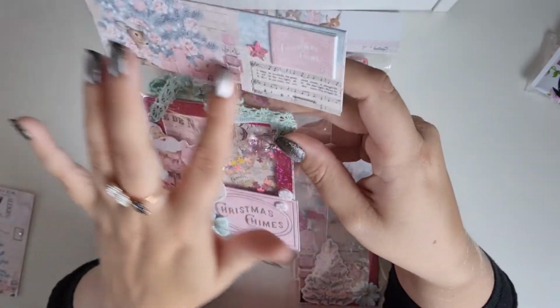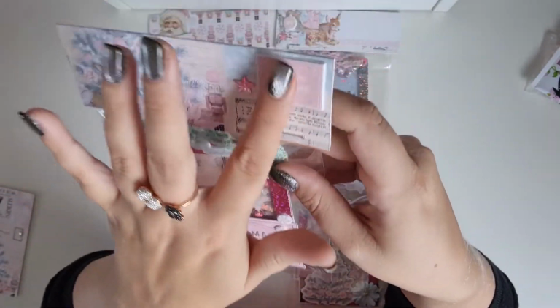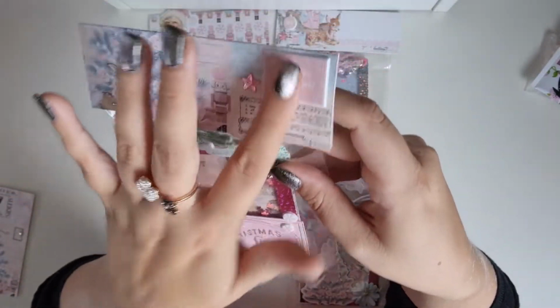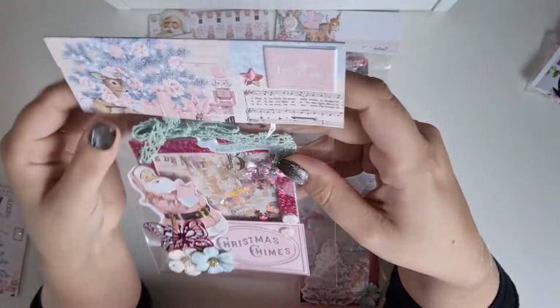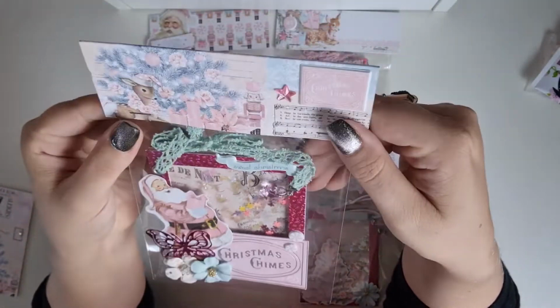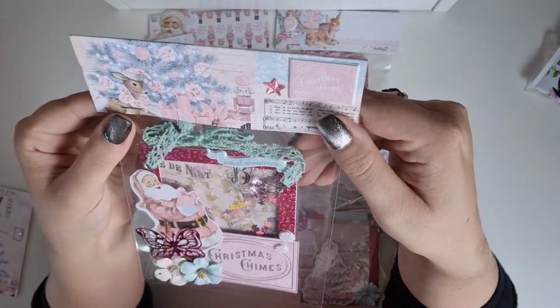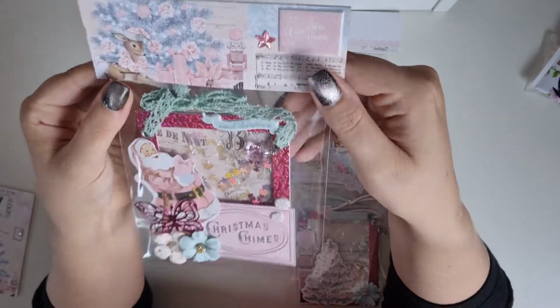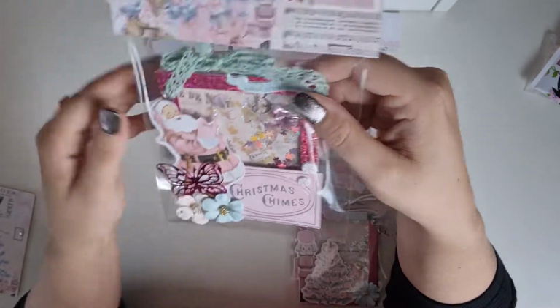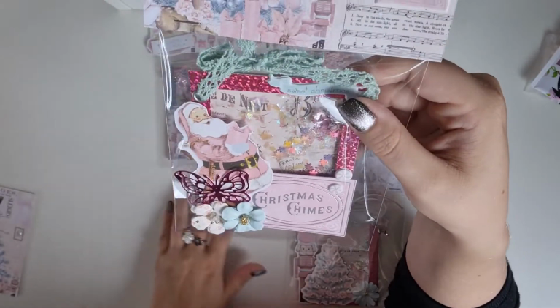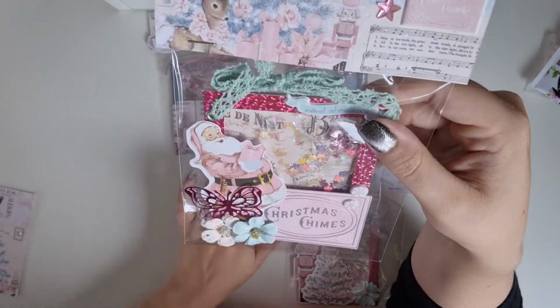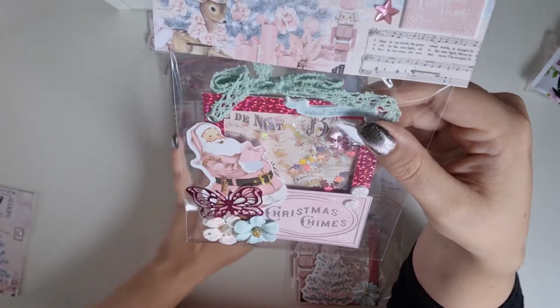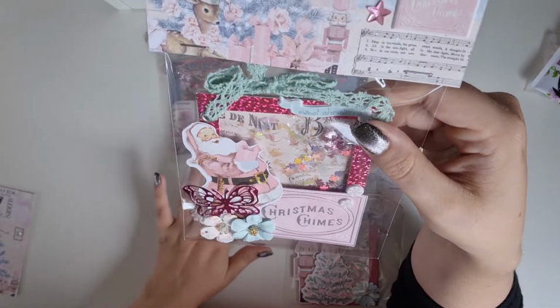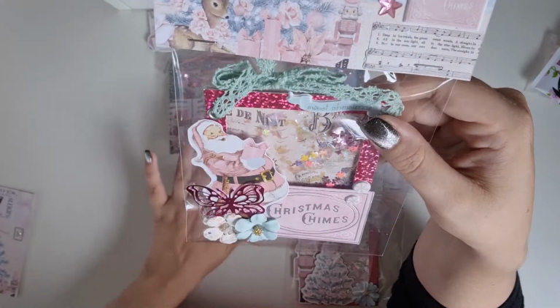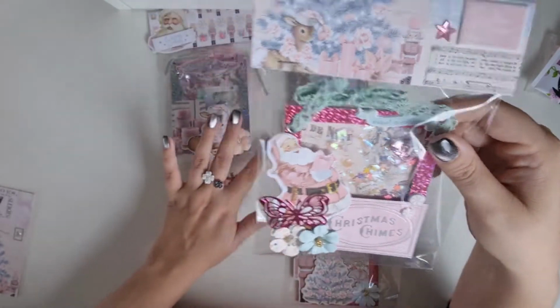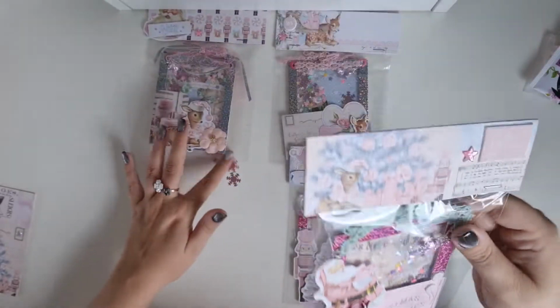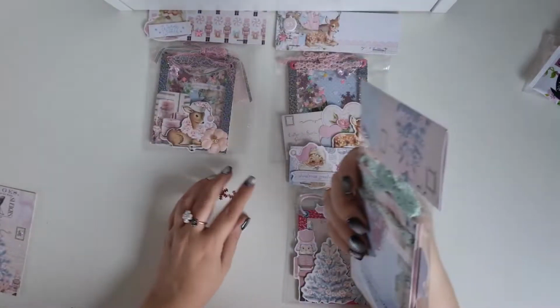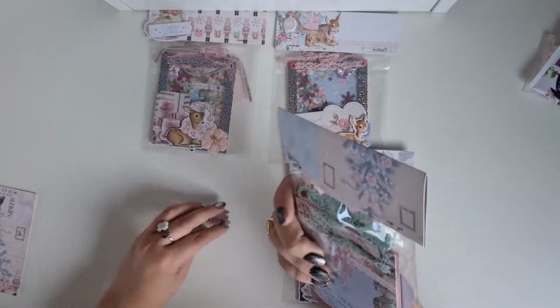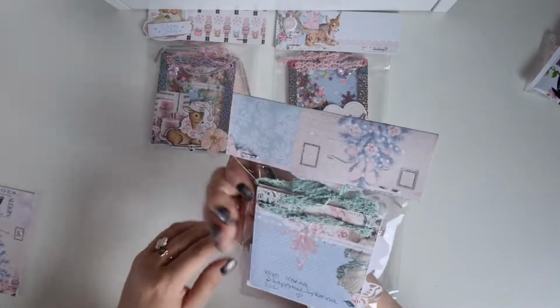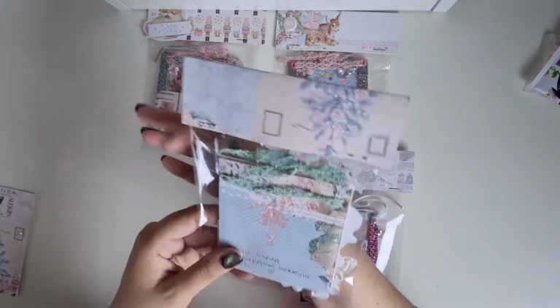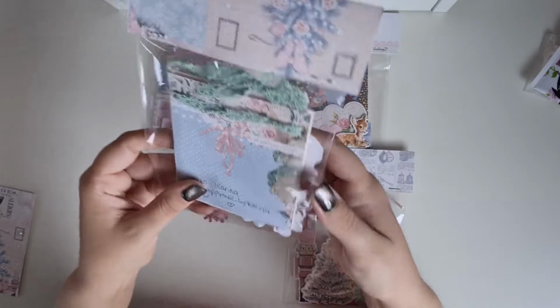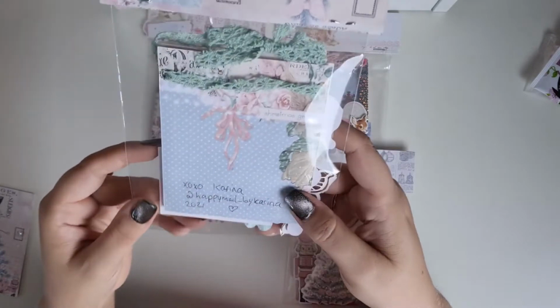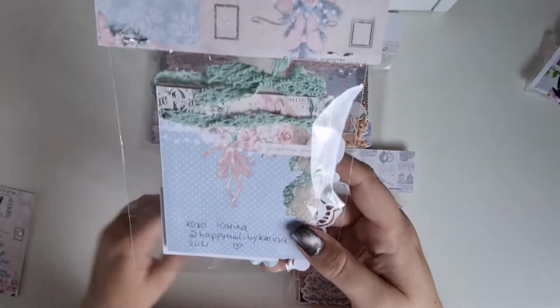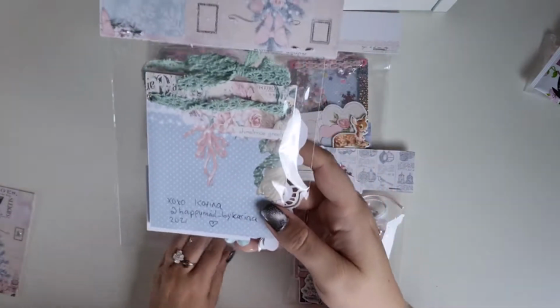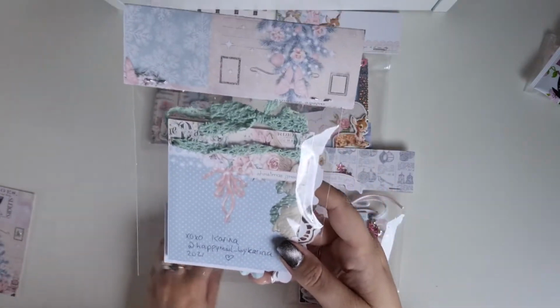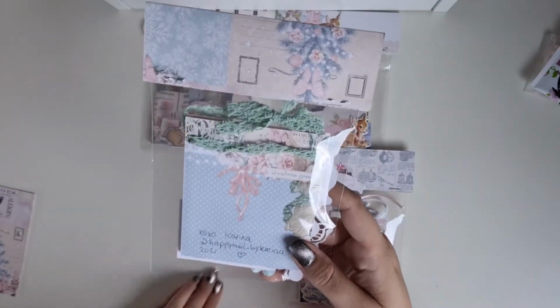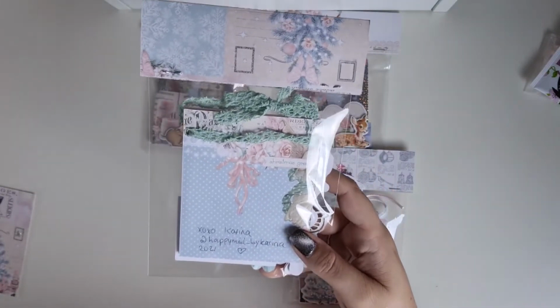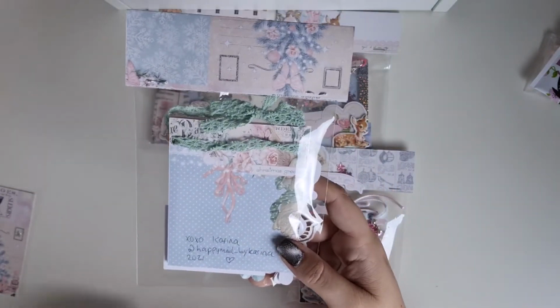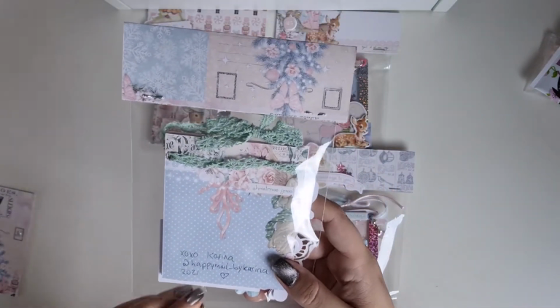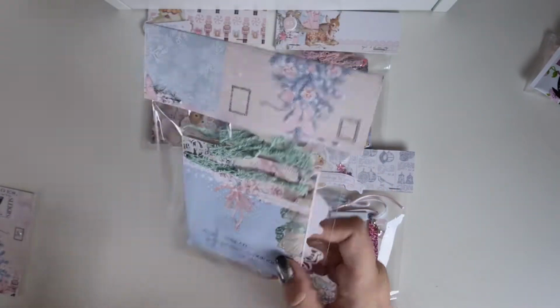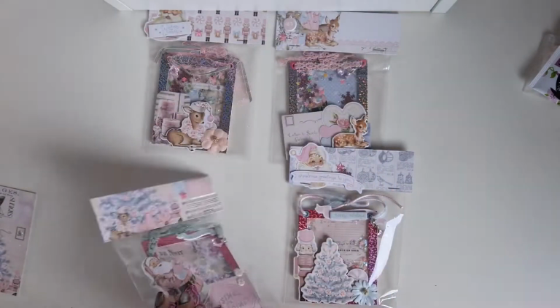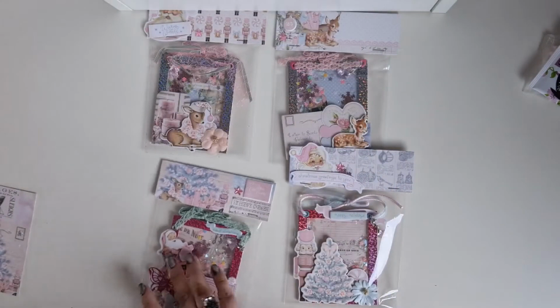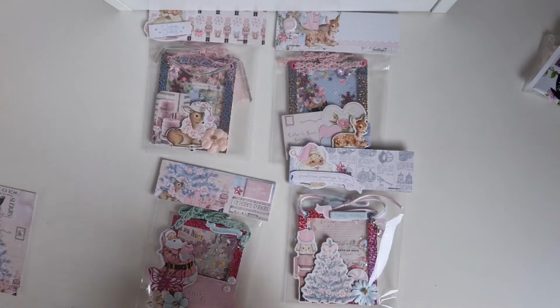And this back topper — I really love this paper and the puffies. Super cute. And there are more snowflakes. And this is the back, very pretty.